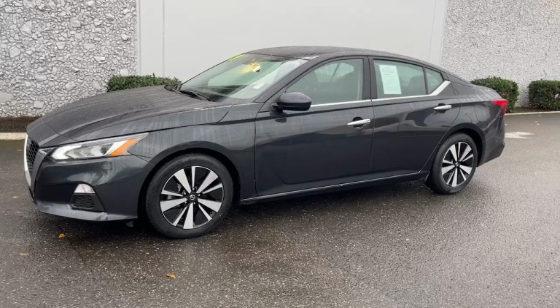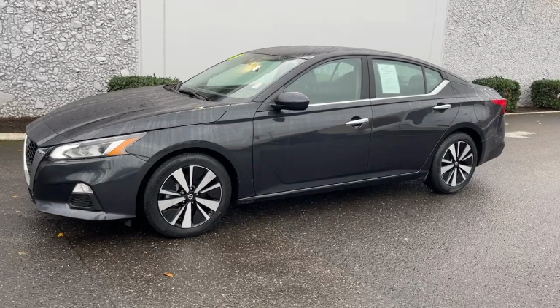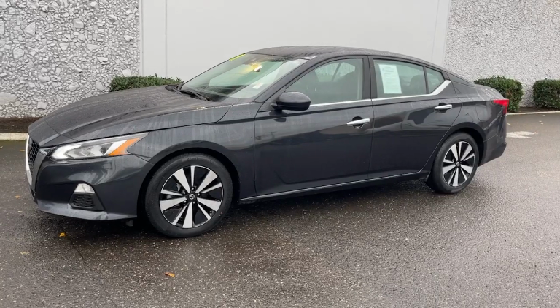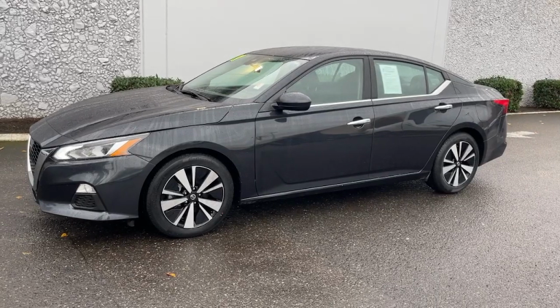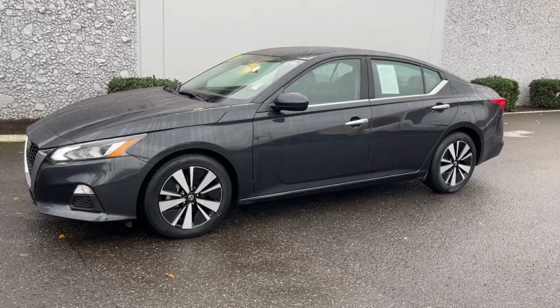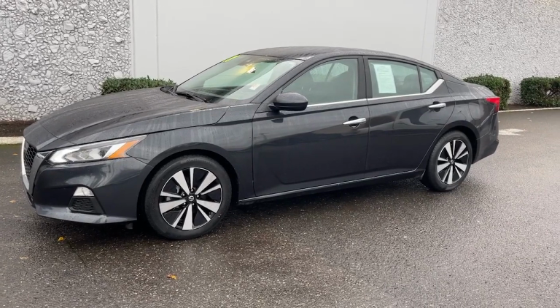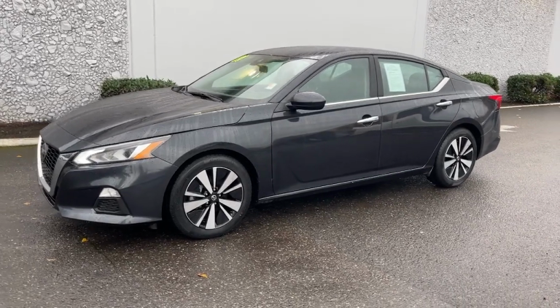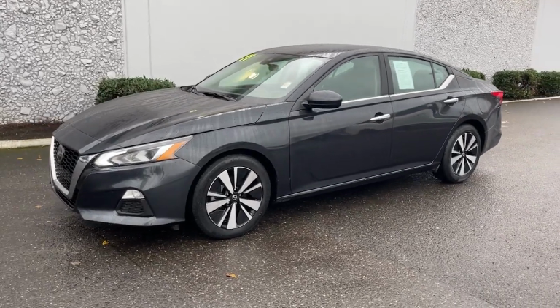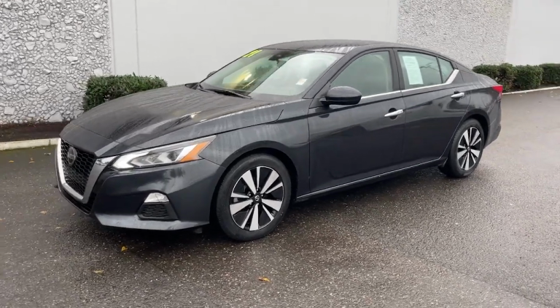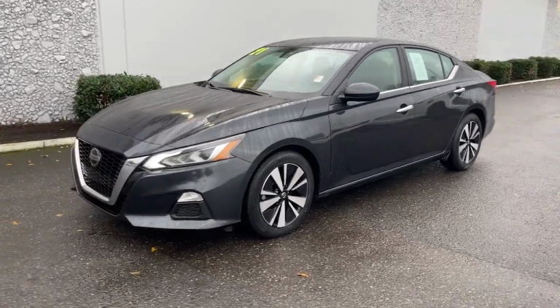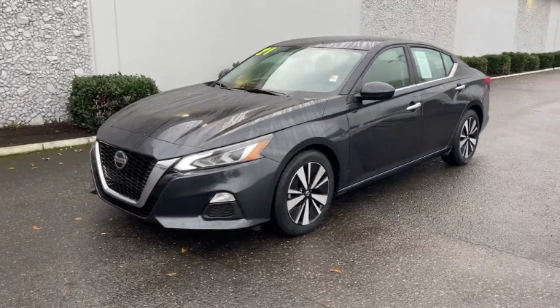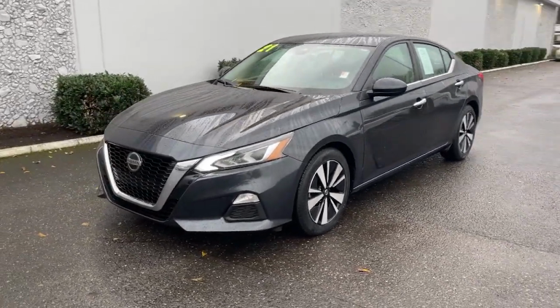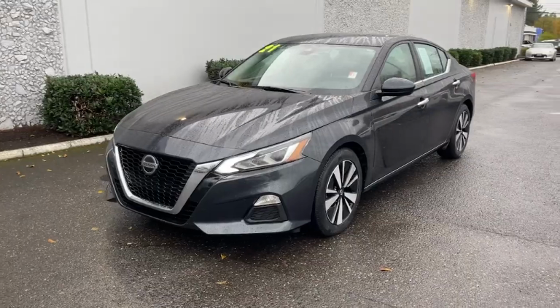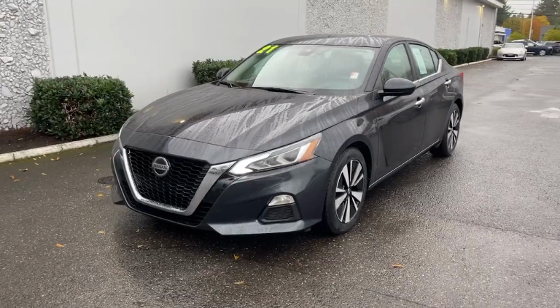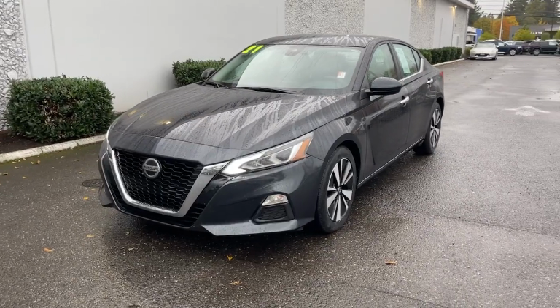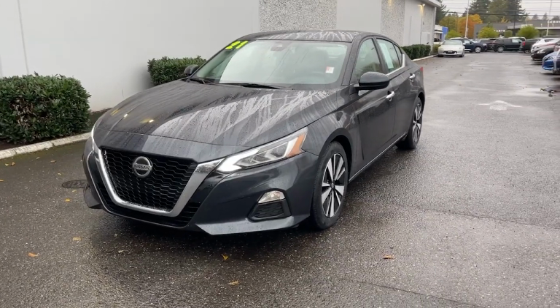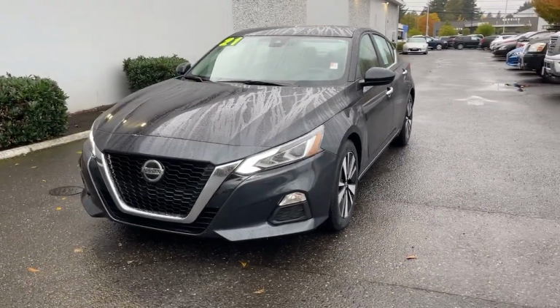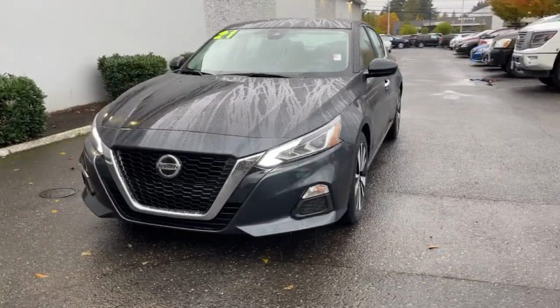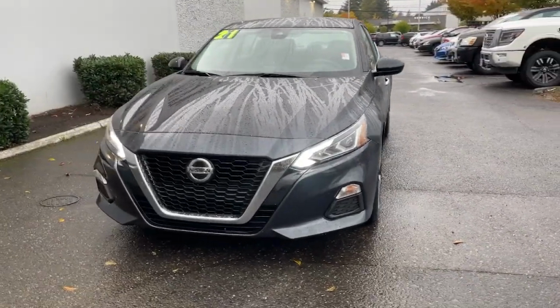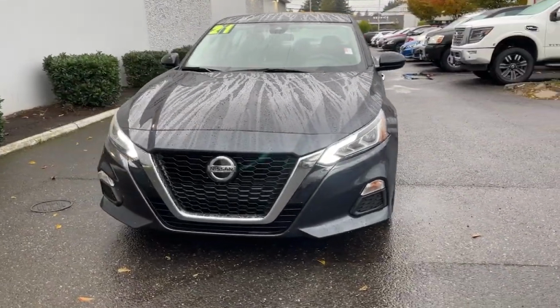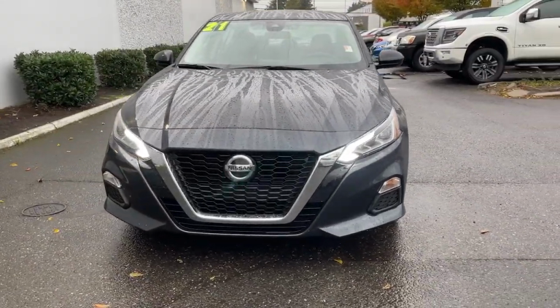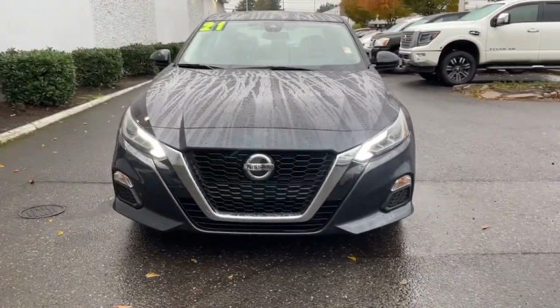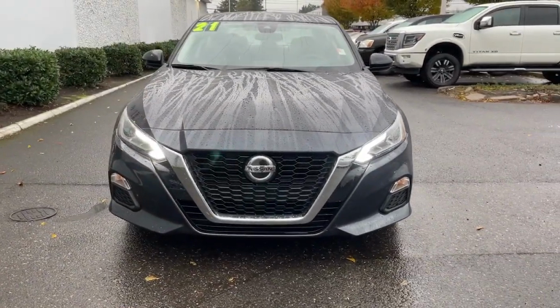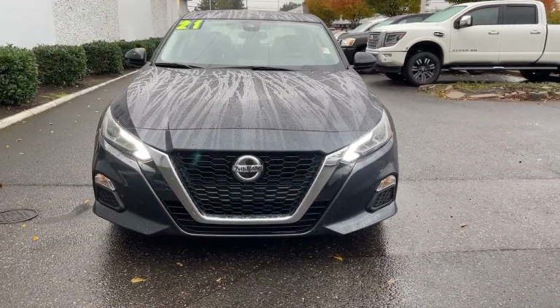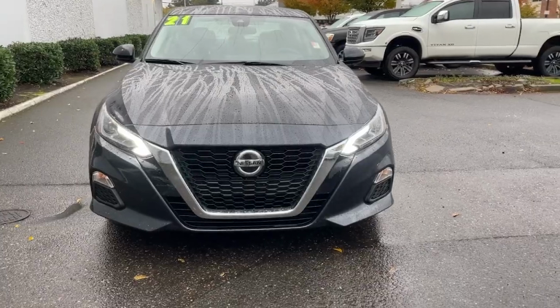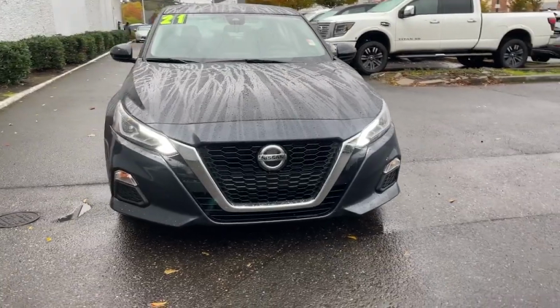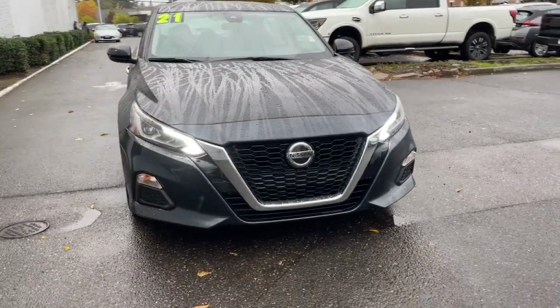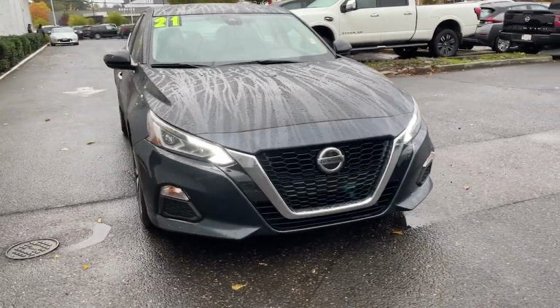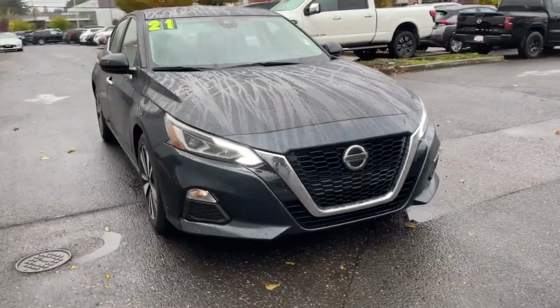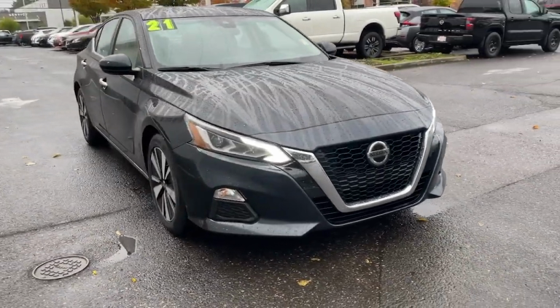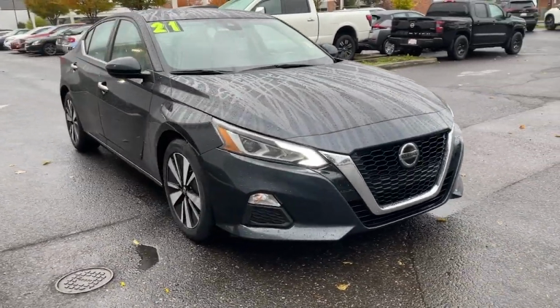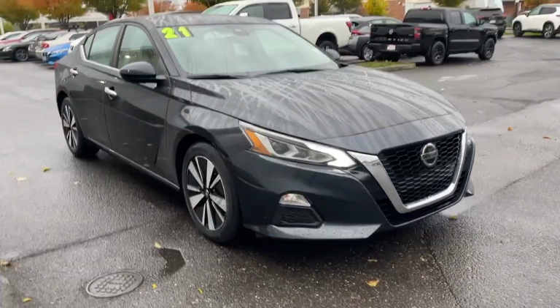Introducing the 2021 Nissan Altima. With less than 70,000 miles on the odometer, this vehicle stands out from the rest. This well-equipped Altima delivers big on style and substance.